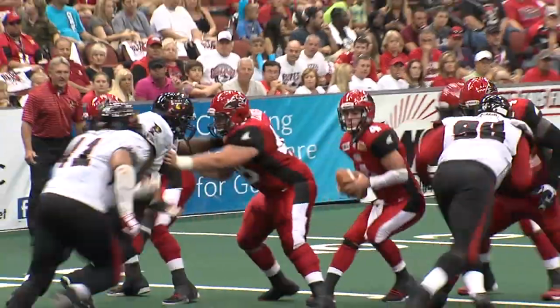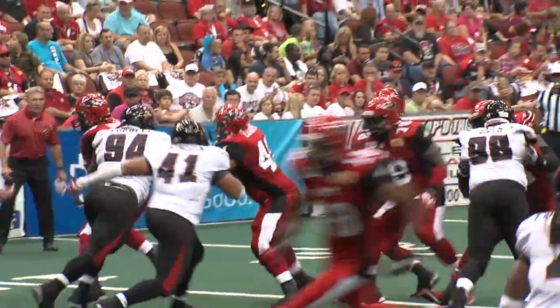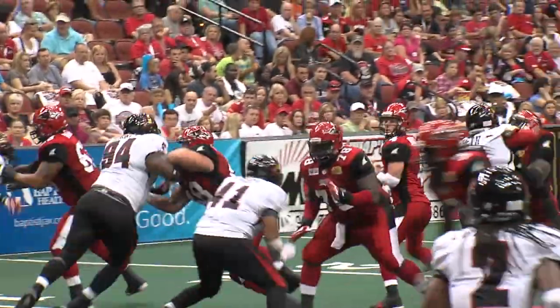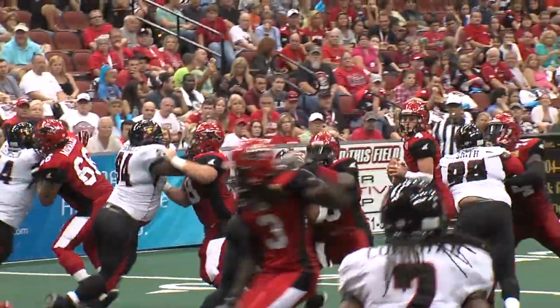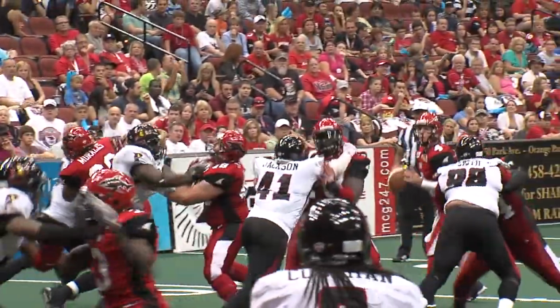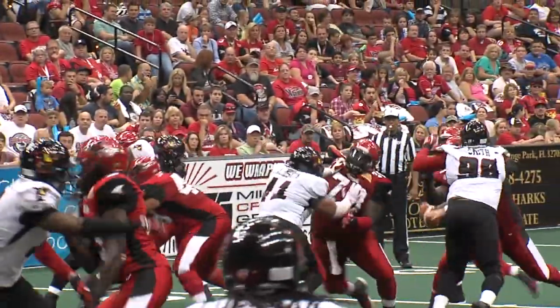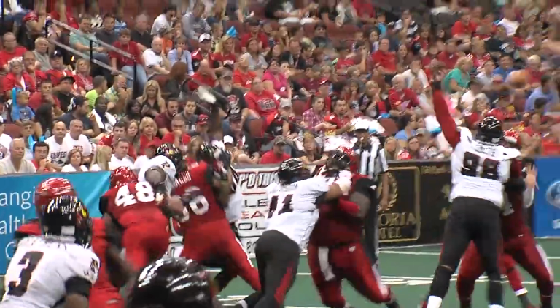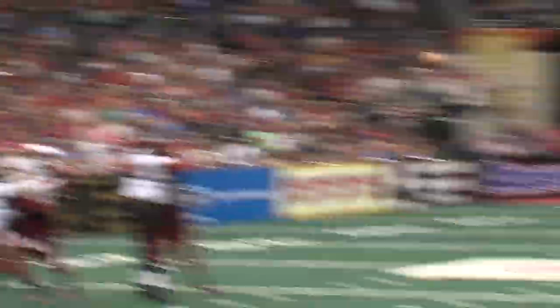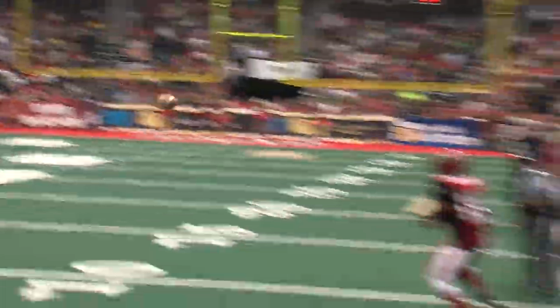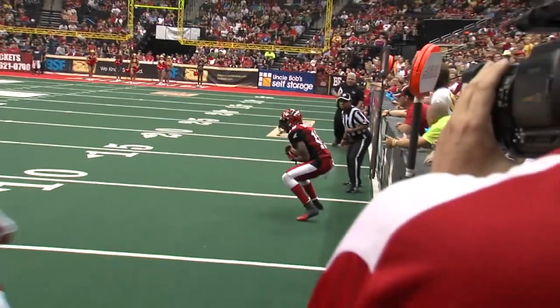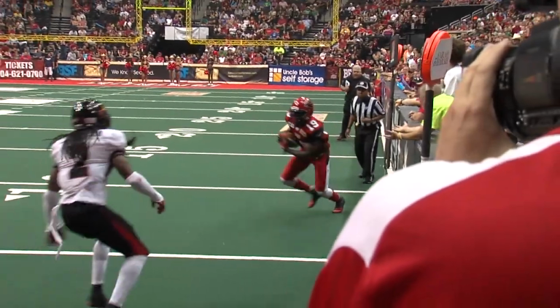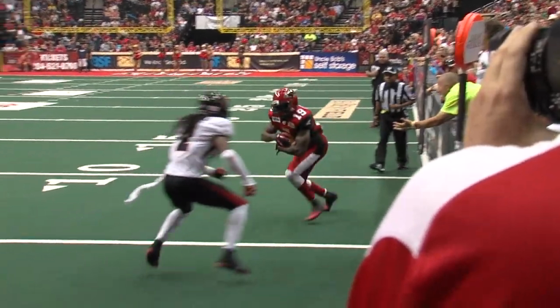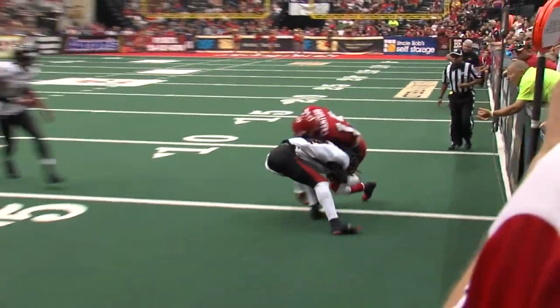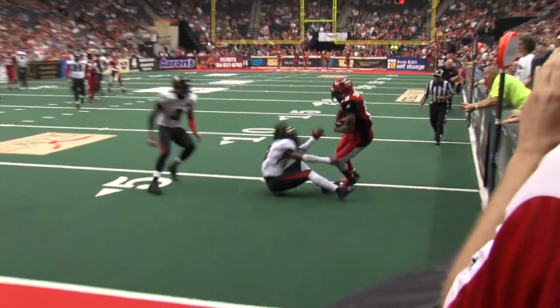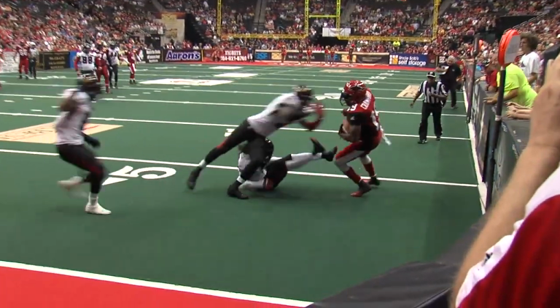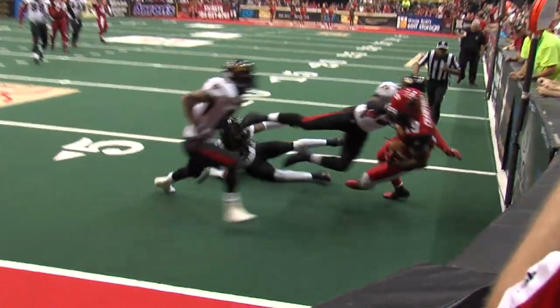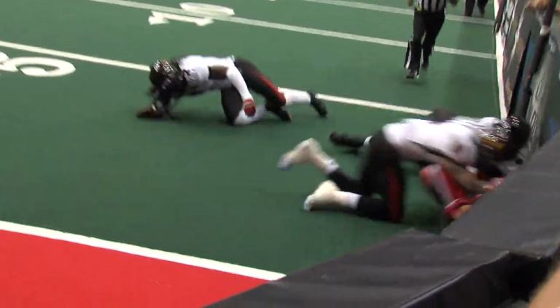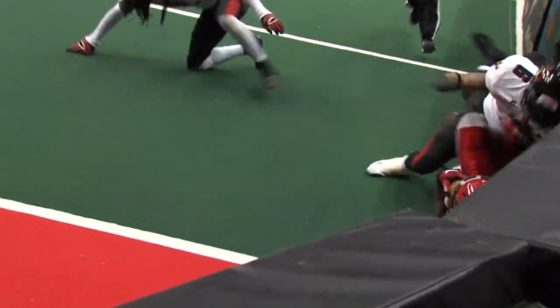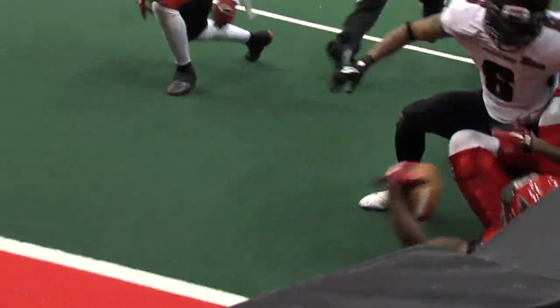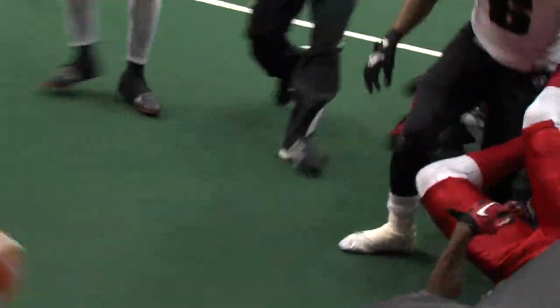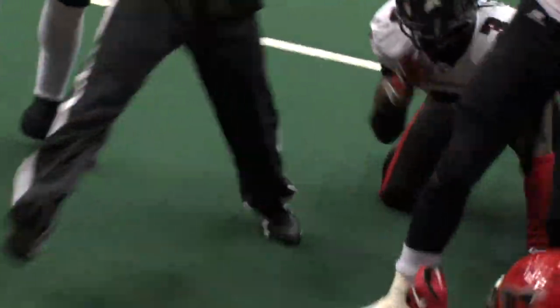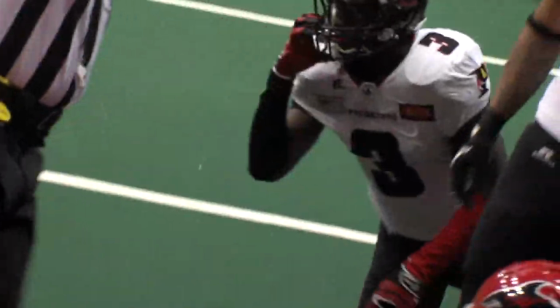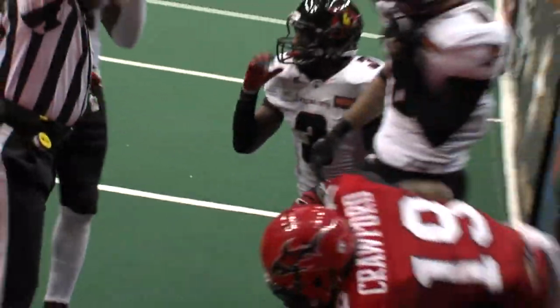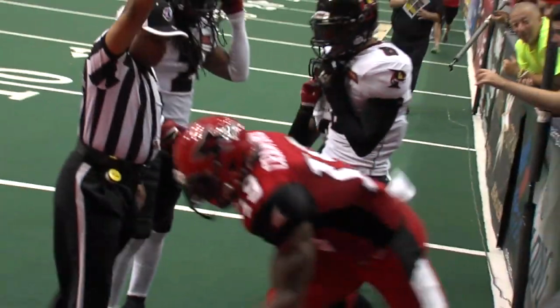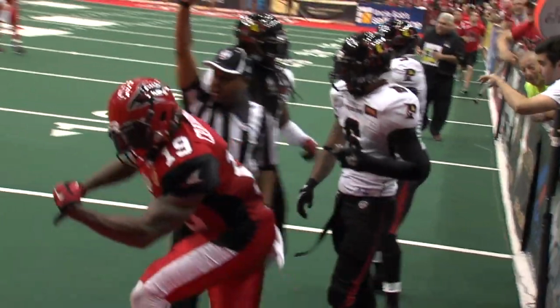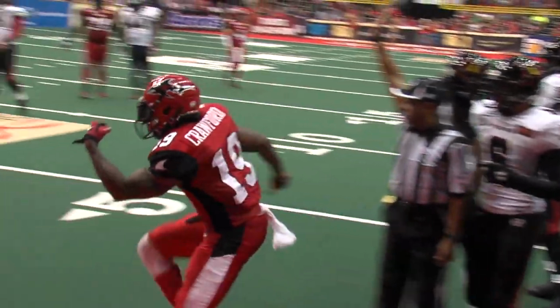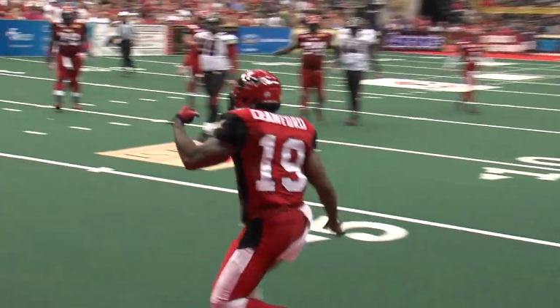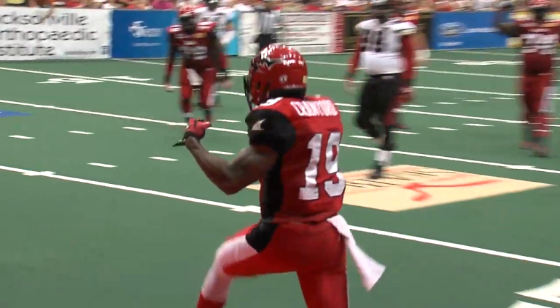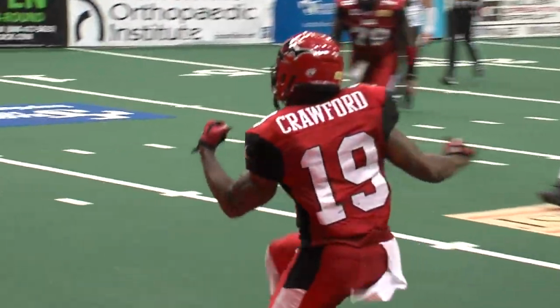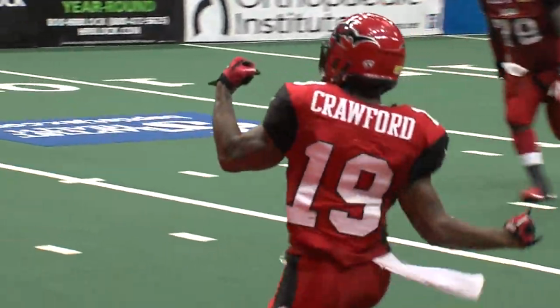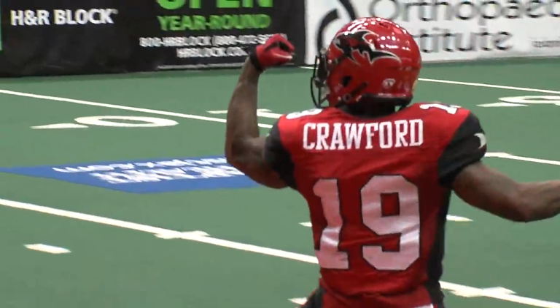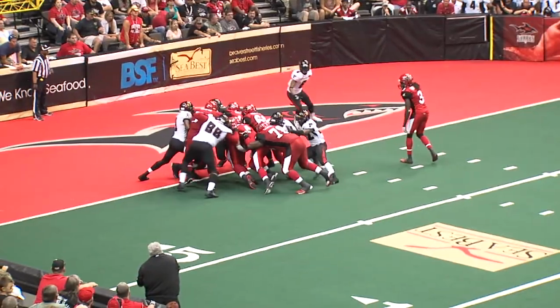There's the snap. Rowley has protection. Looks, throws right to Crawford to the five. Crawford banging his way down to the one-yard line. First down, Jacksonville. That was all London Crawford.